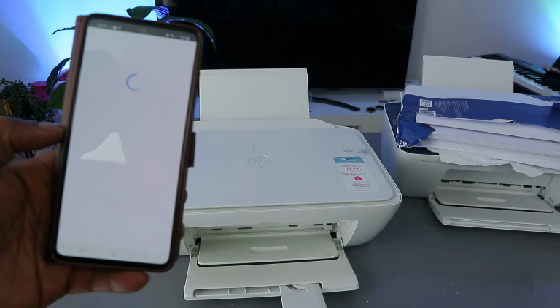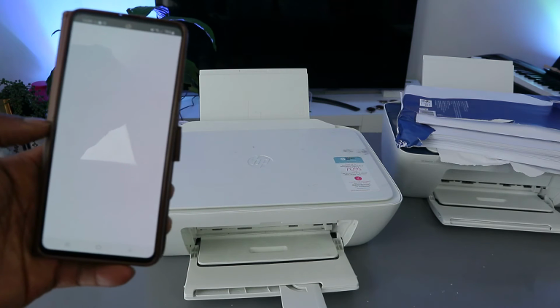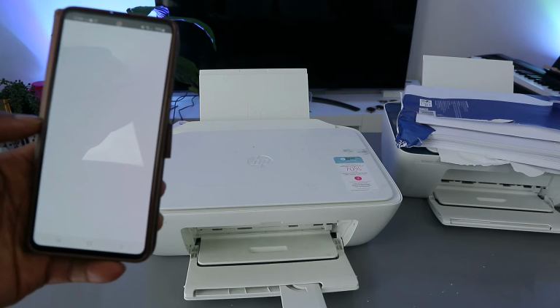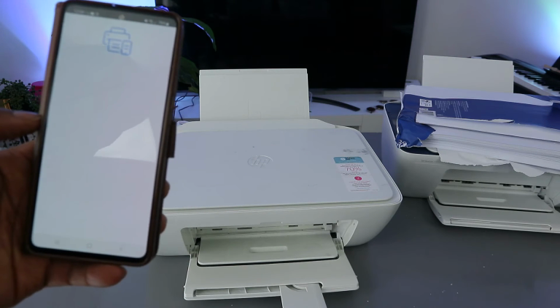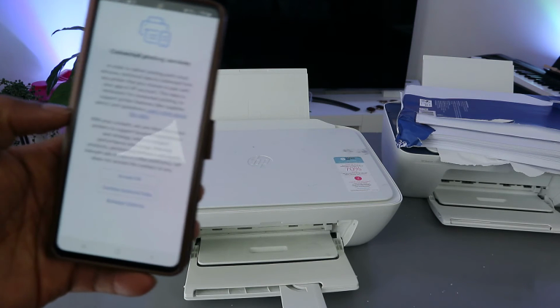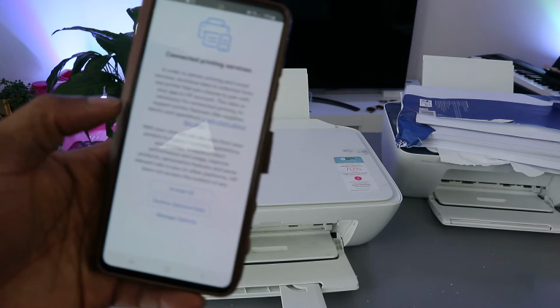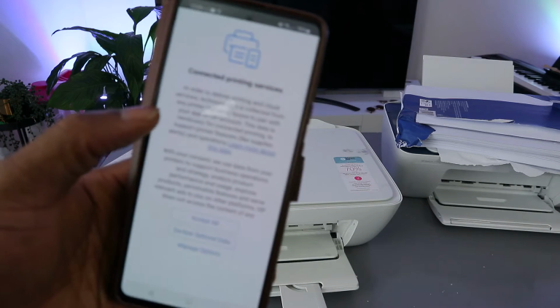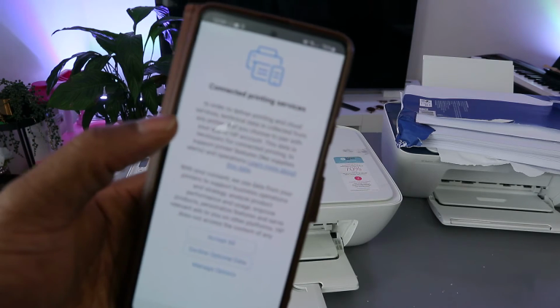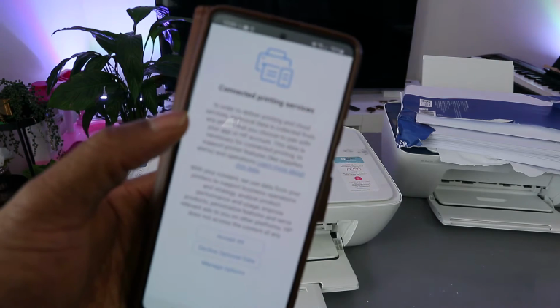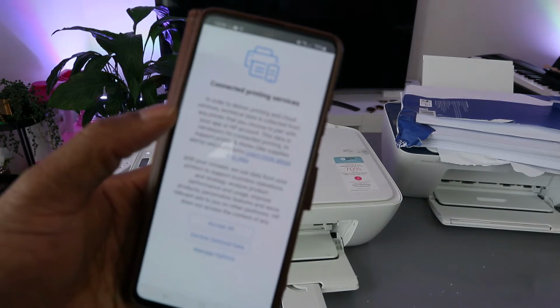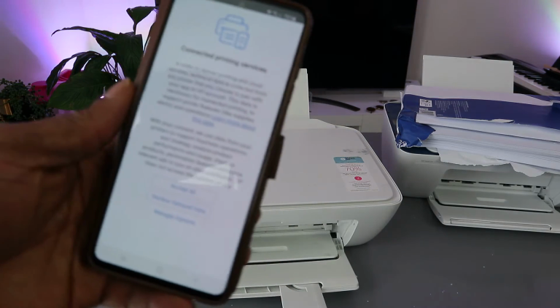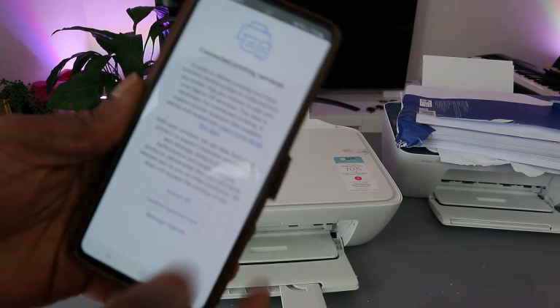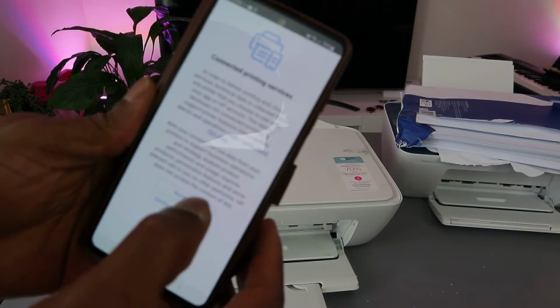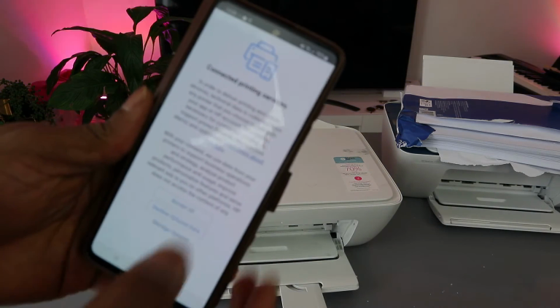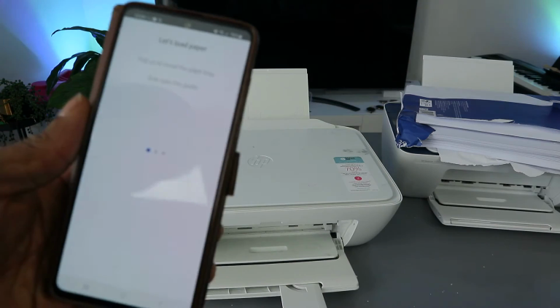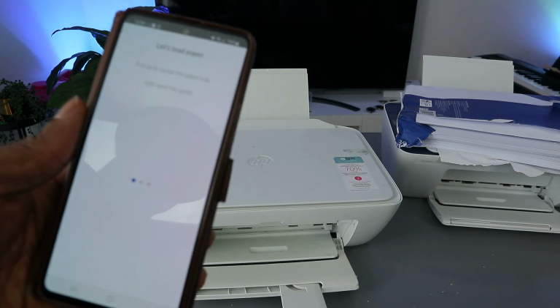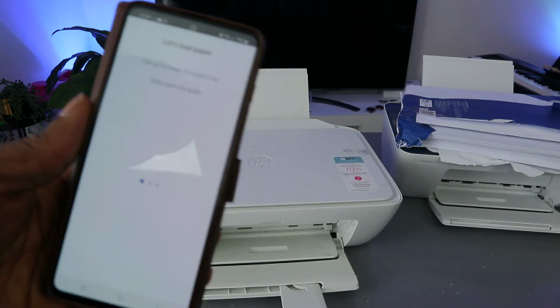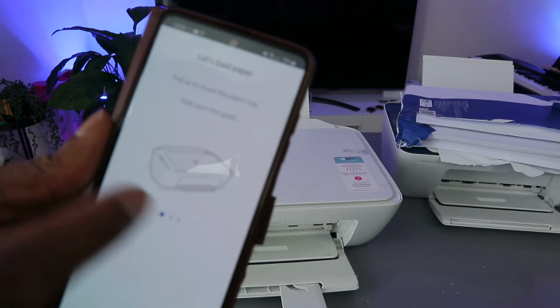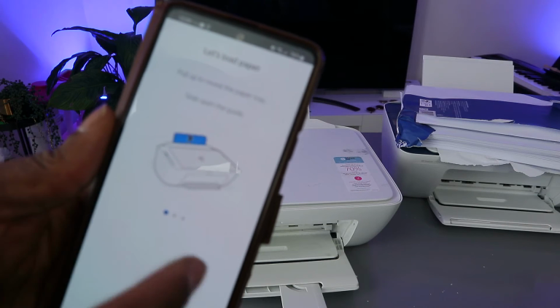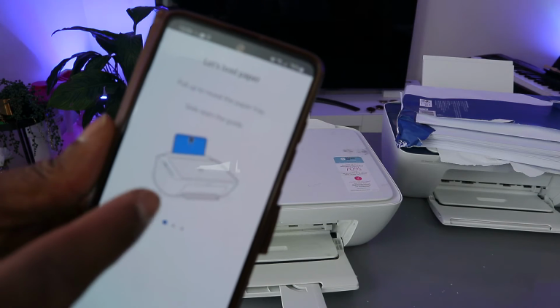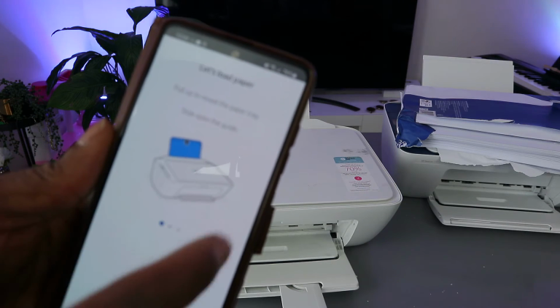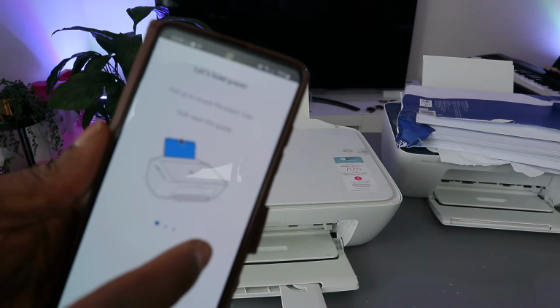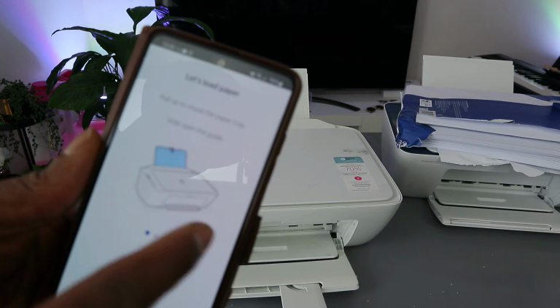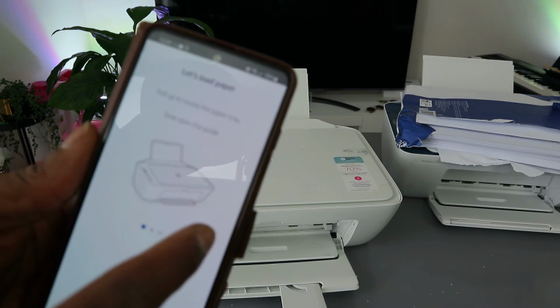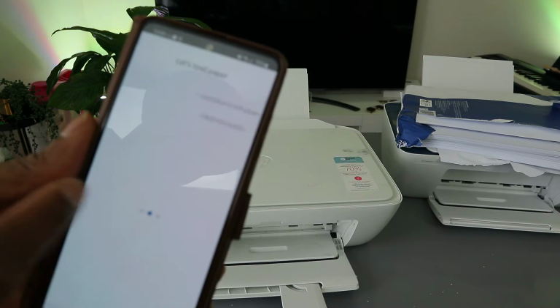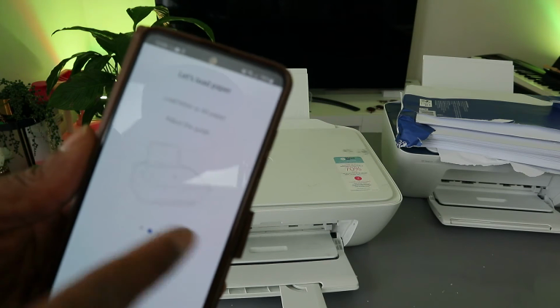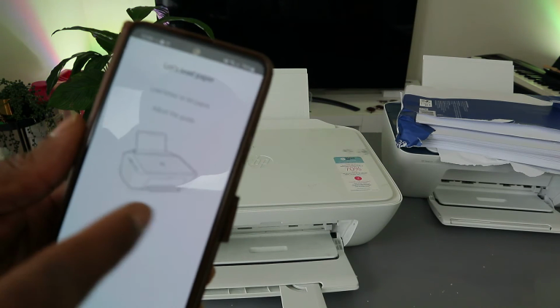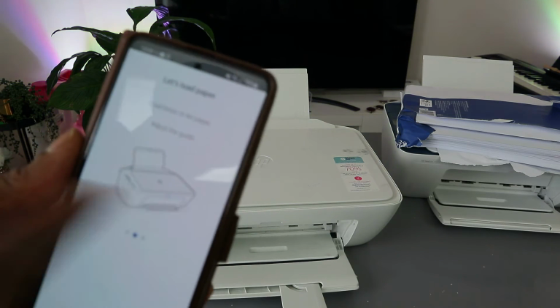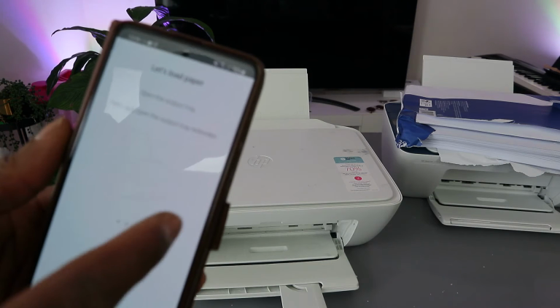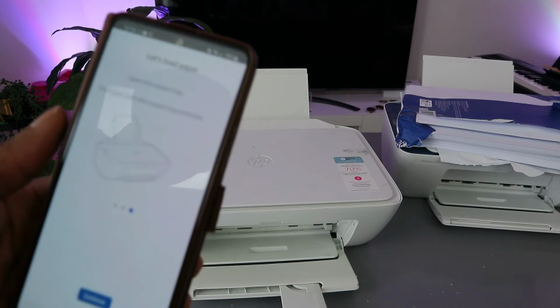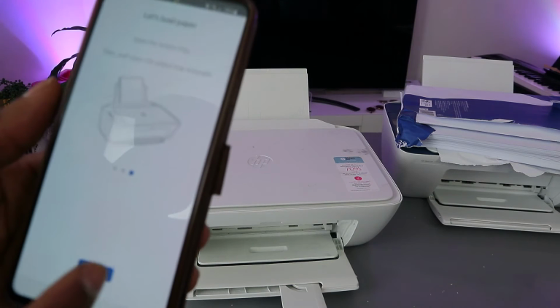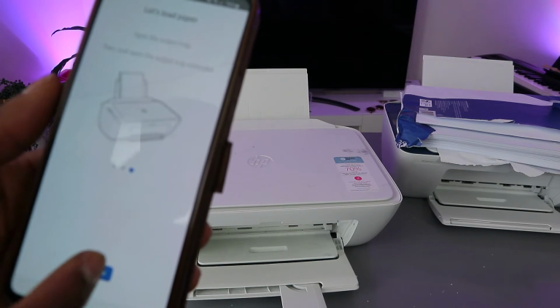The printer is now connected — you can see 'Connected Printing Service'. Click 'Accept All'. The app then shows you information you need to know, like how to load paper. Click continue.